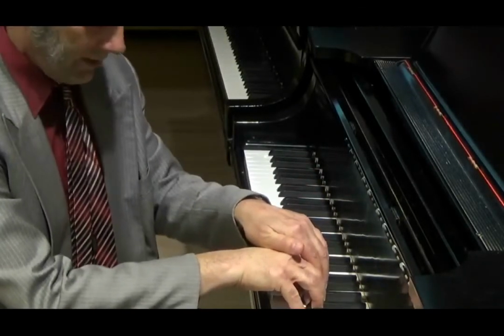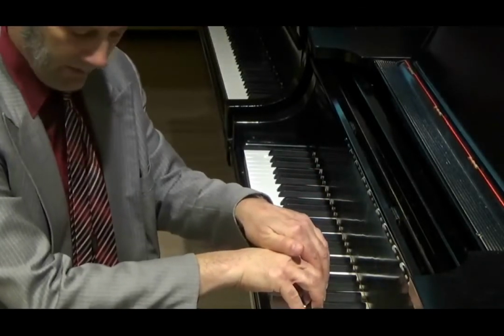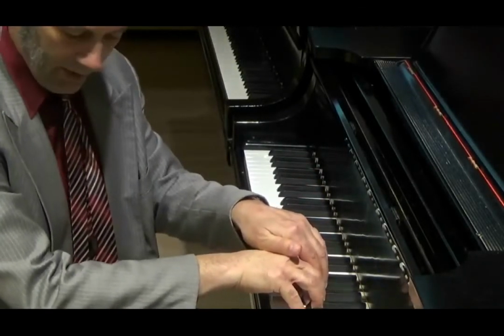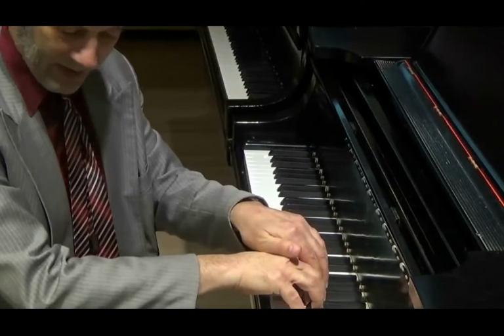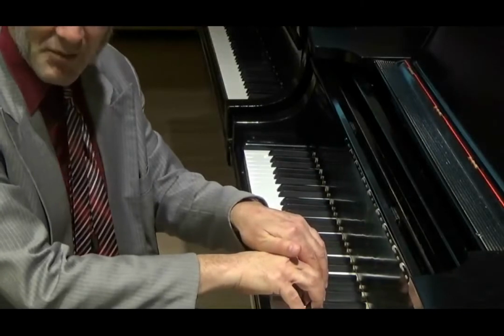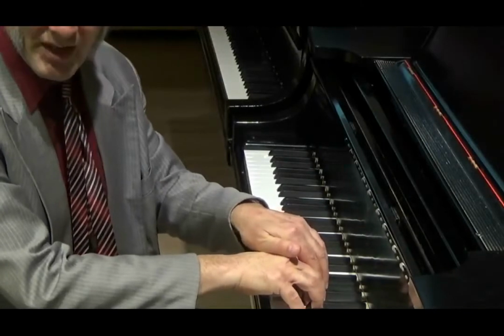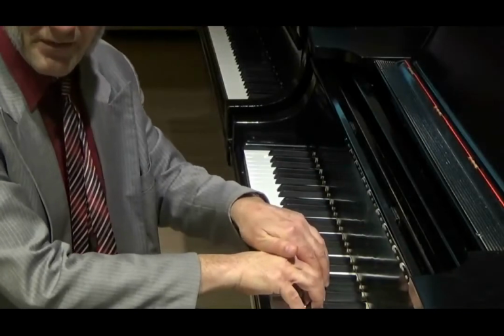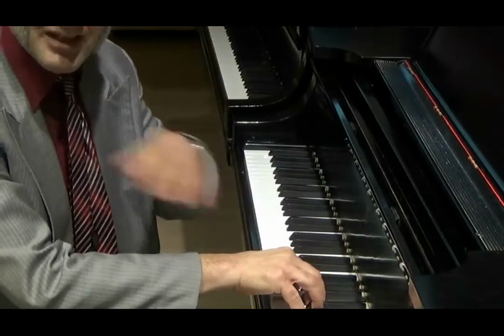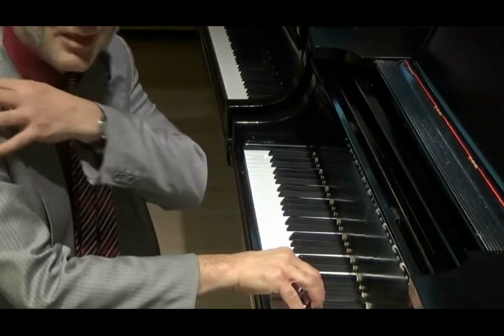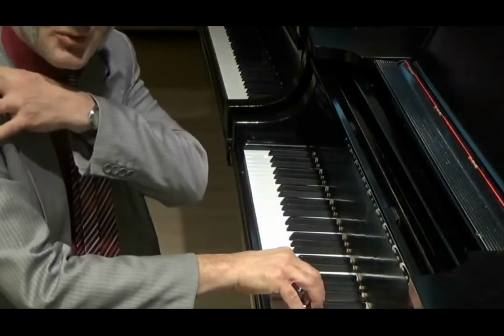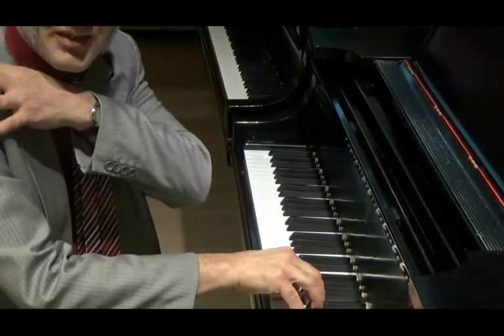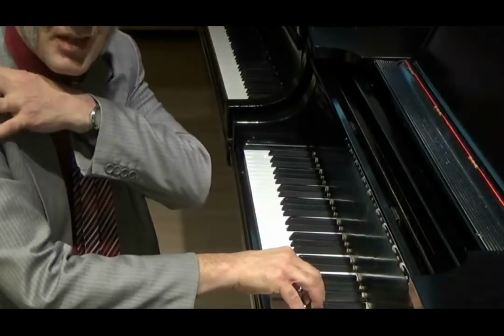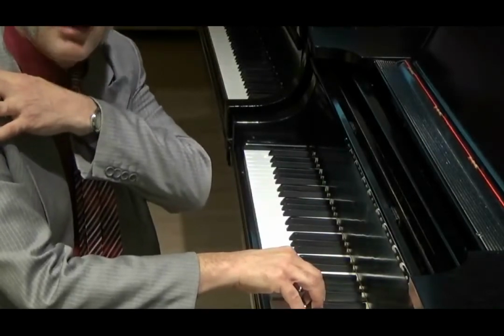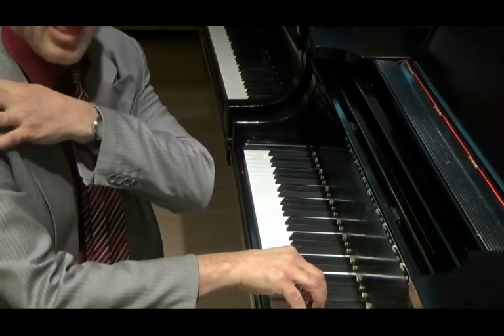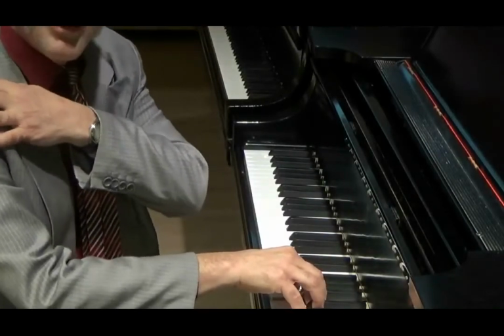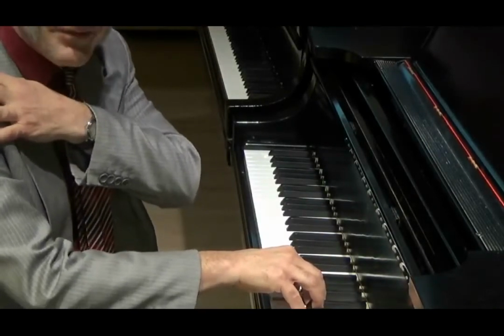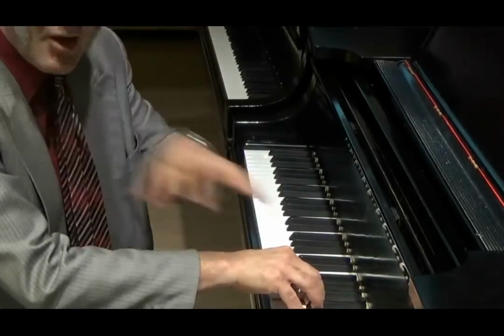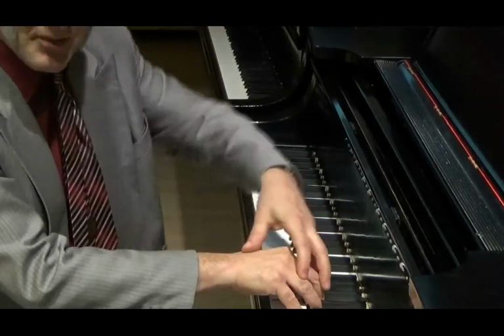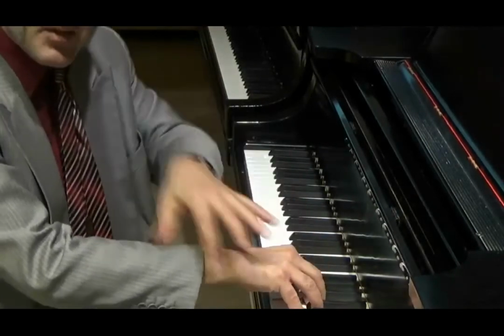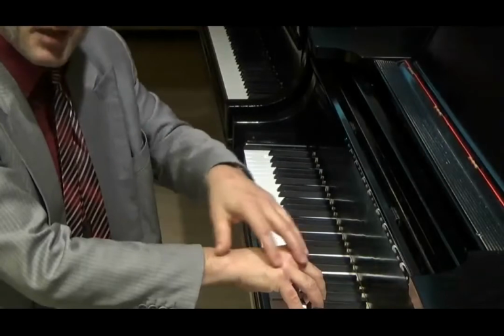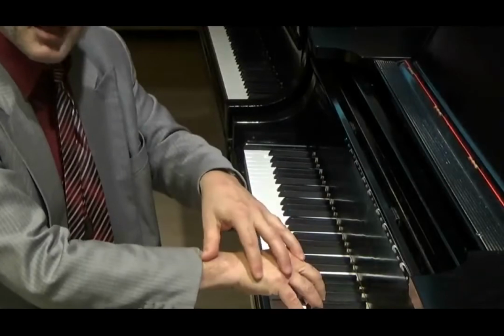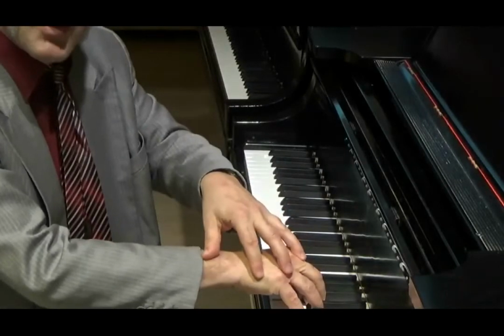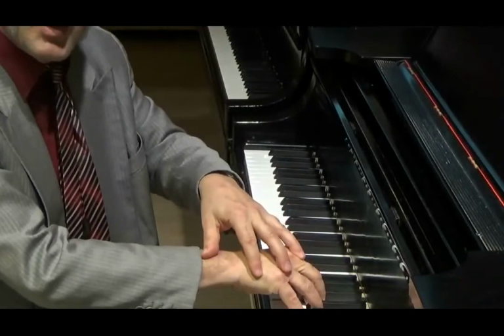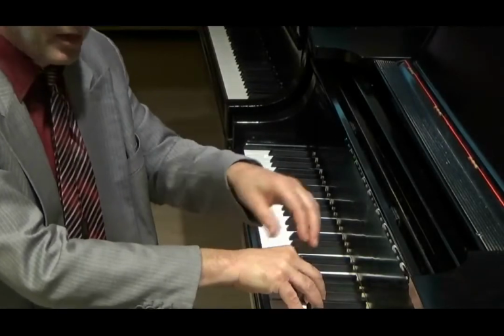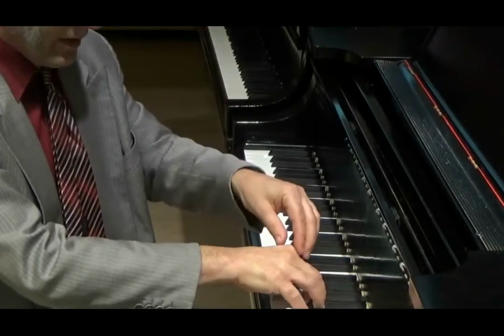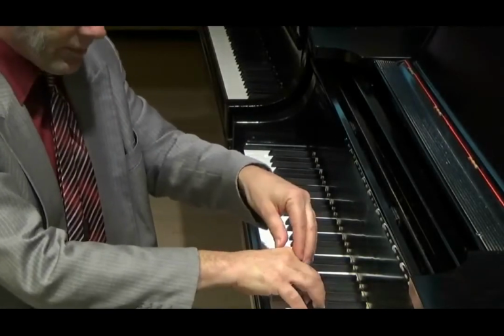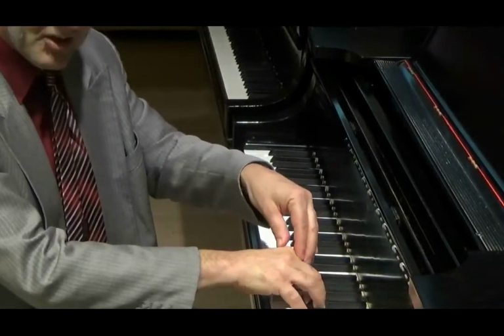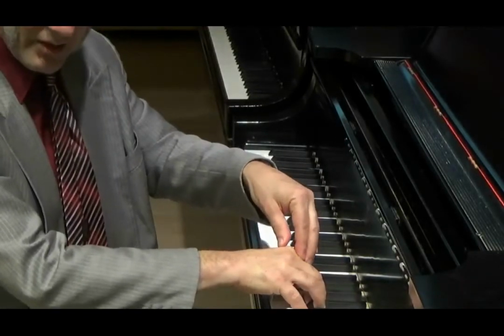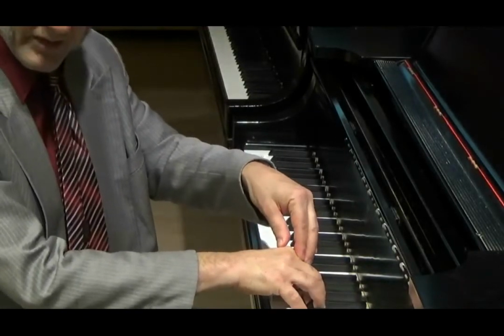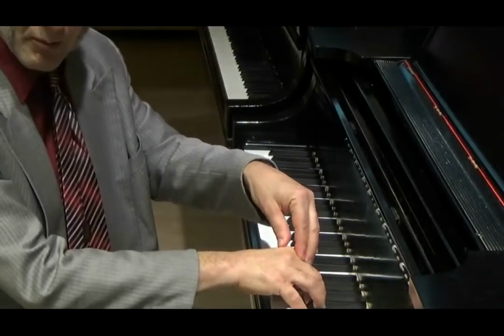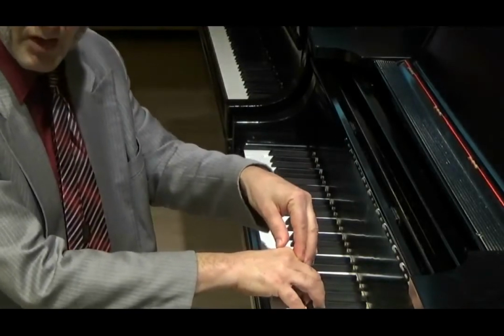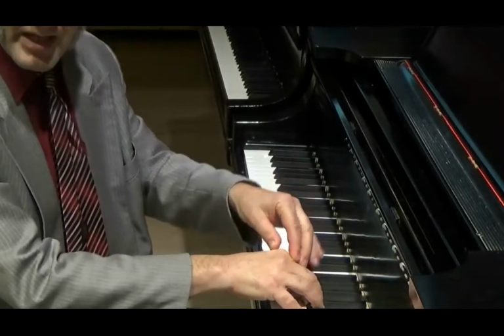As I demonstrate, I'm feeling my shoulder tense up. I'm feeling all these places in my body resisting the pressure of downward force on the key.